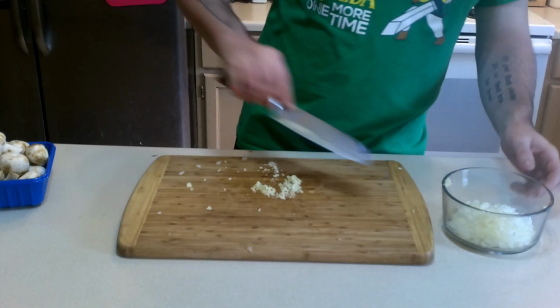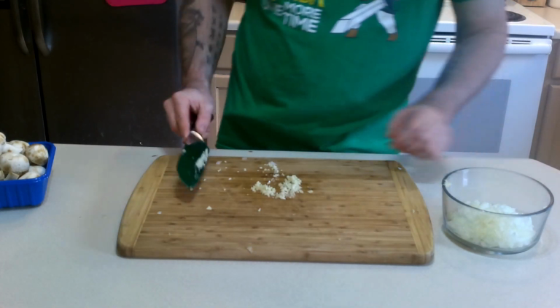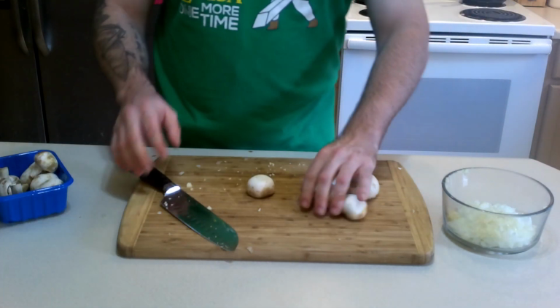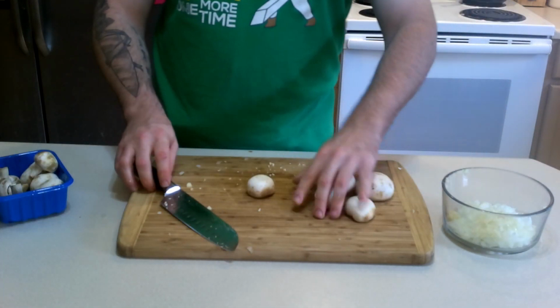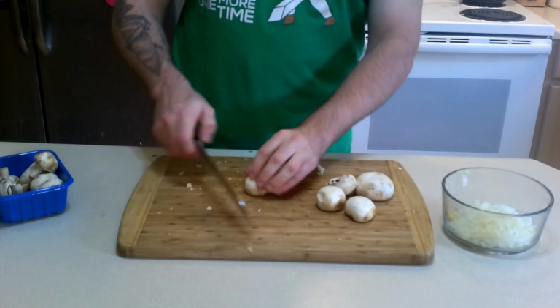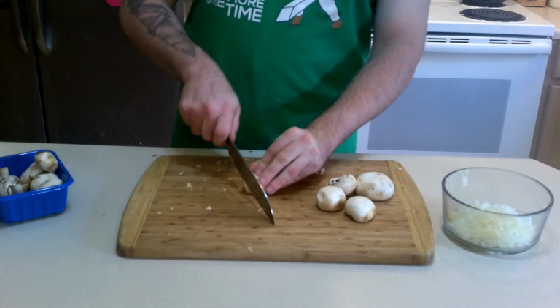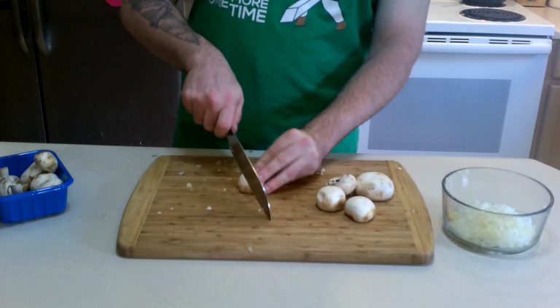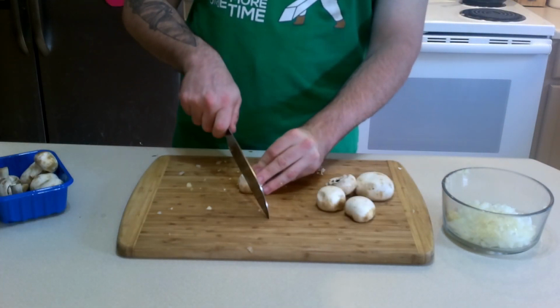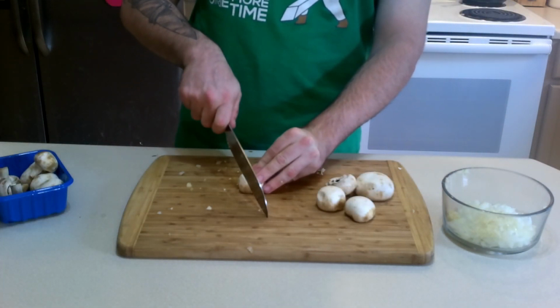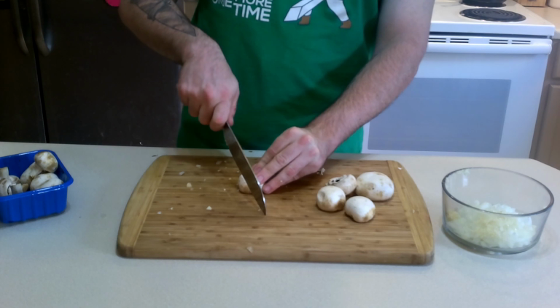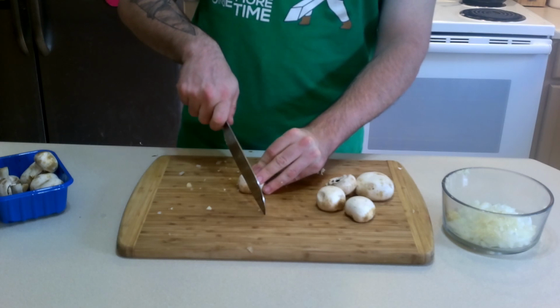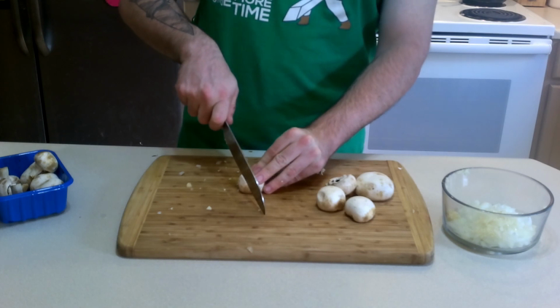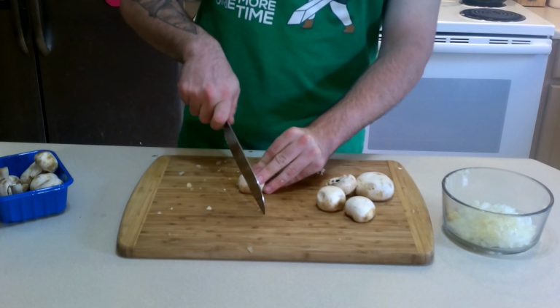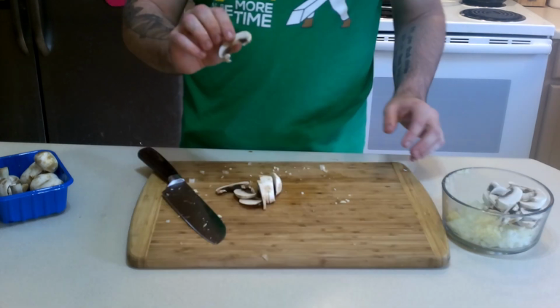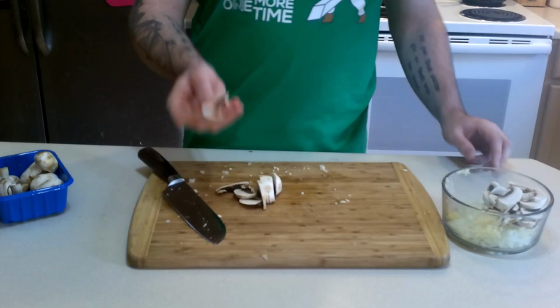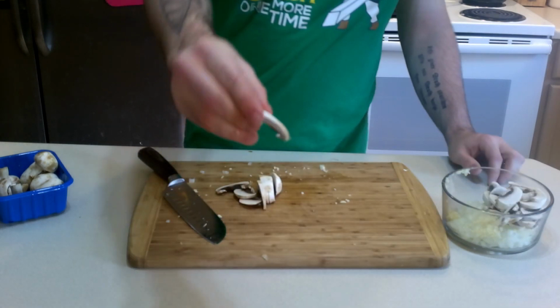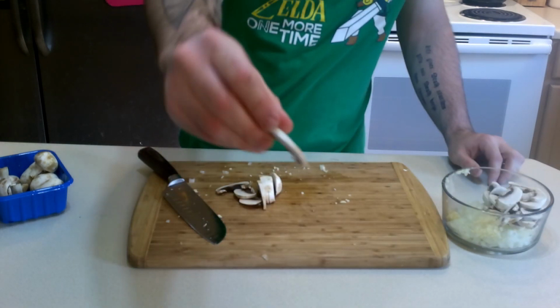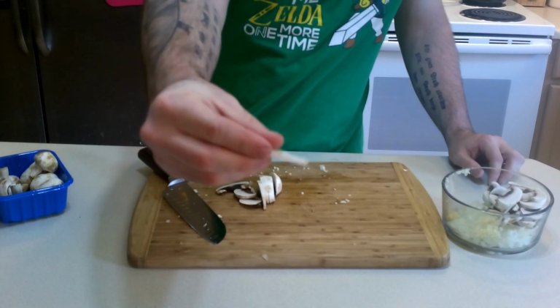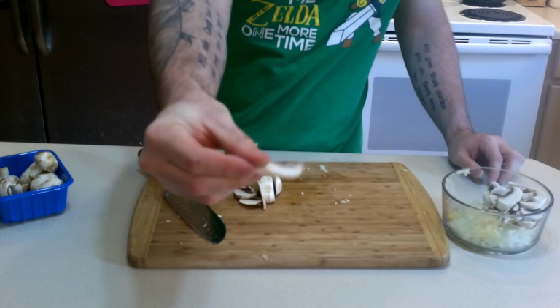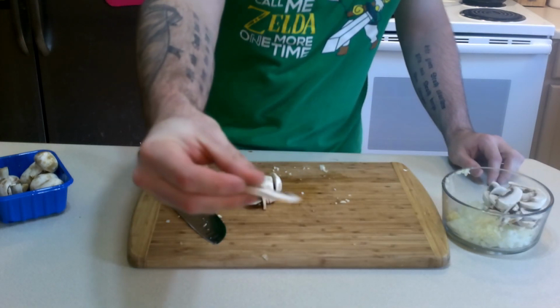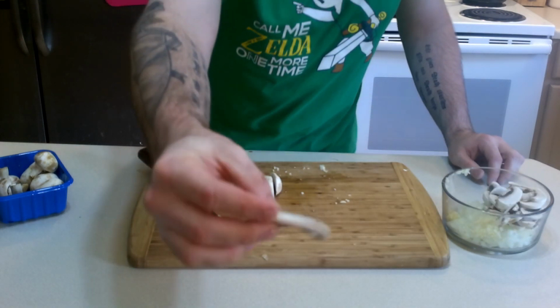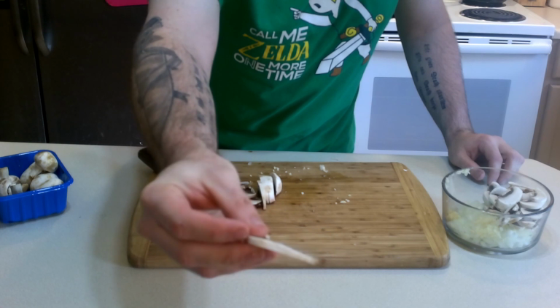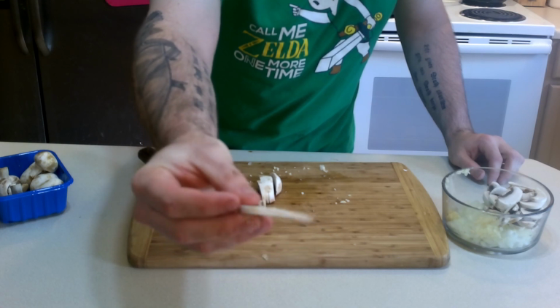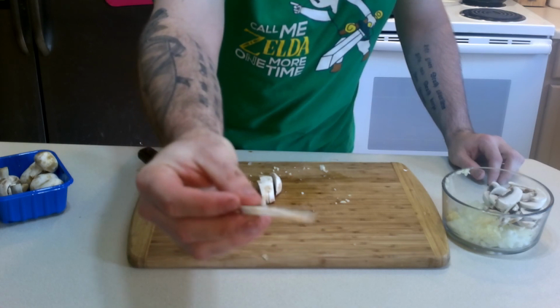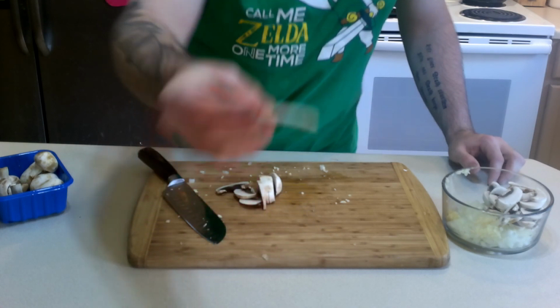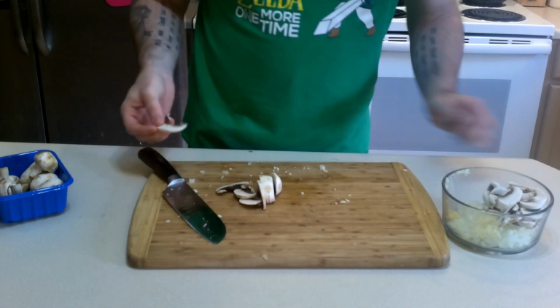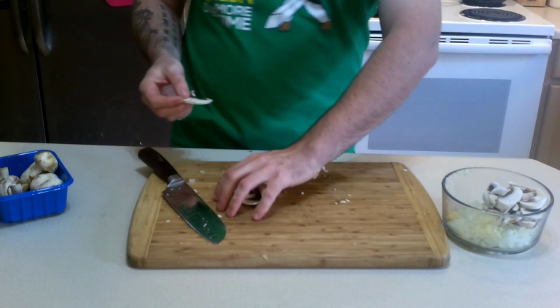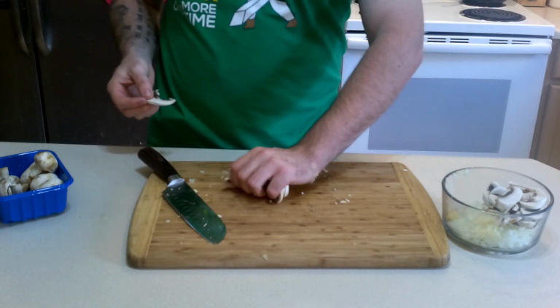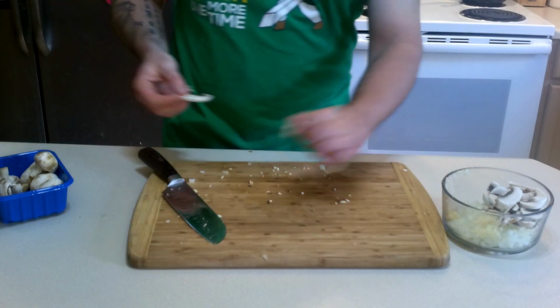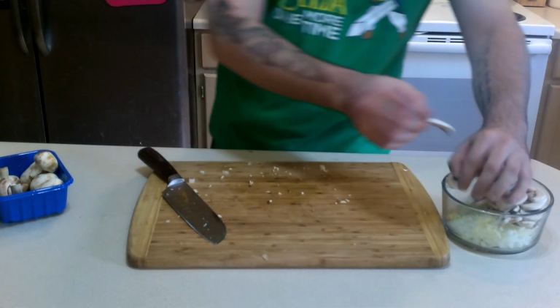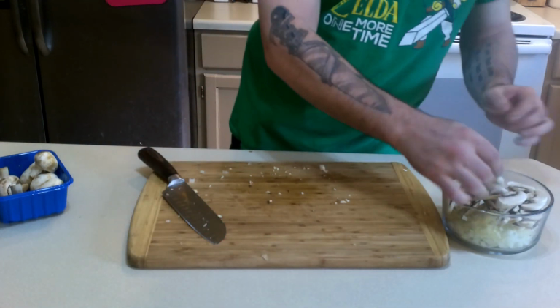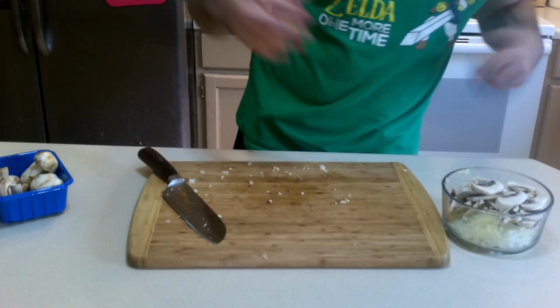Let's get the mushroom, and we're just gonna slice these up pretty thin. This is around the thickness that you want for it. Alright, let's get this all cooked up.